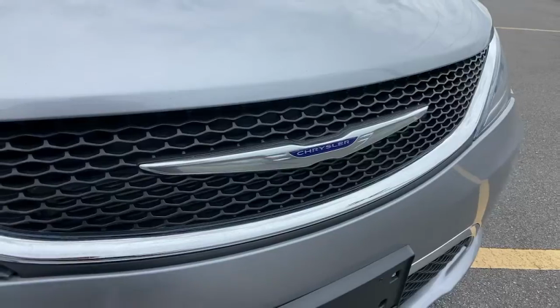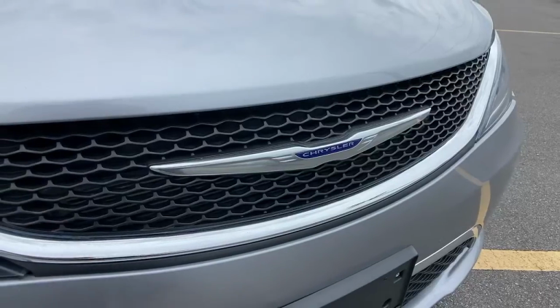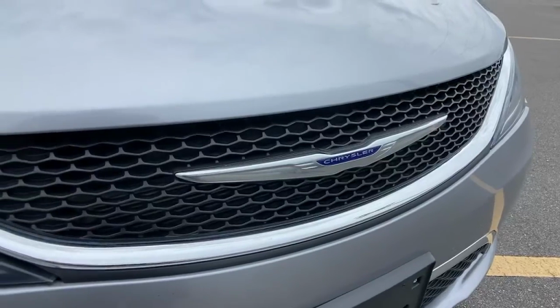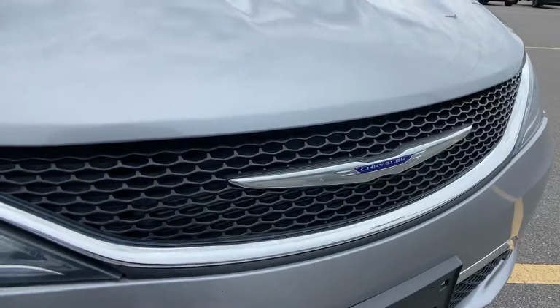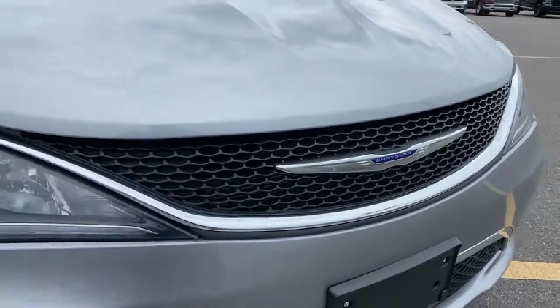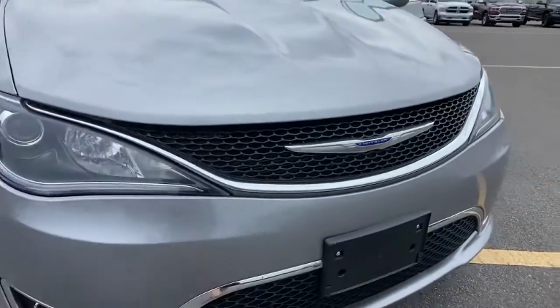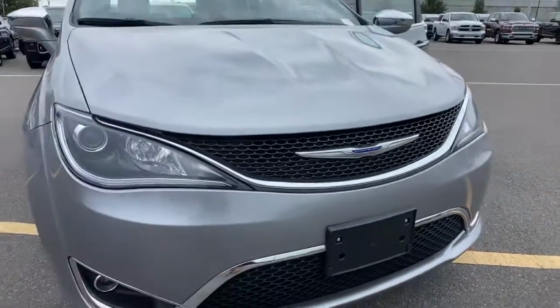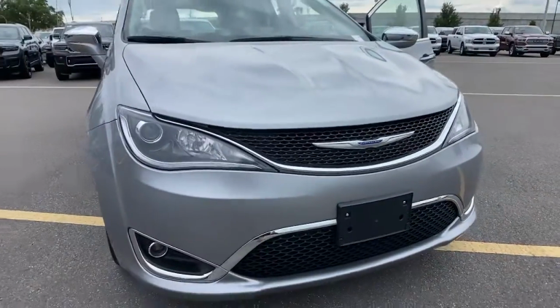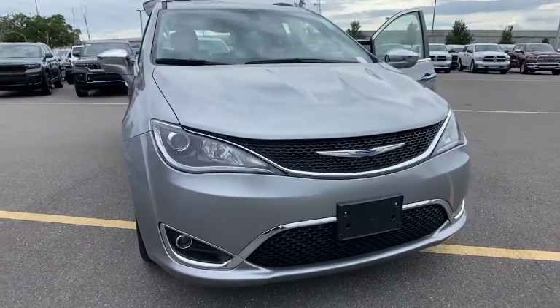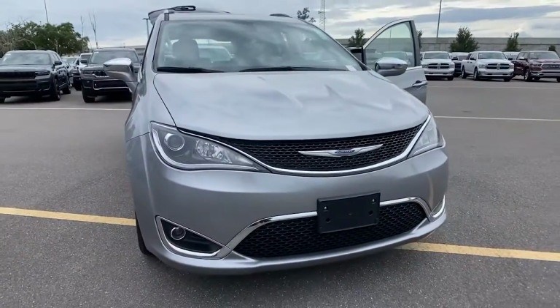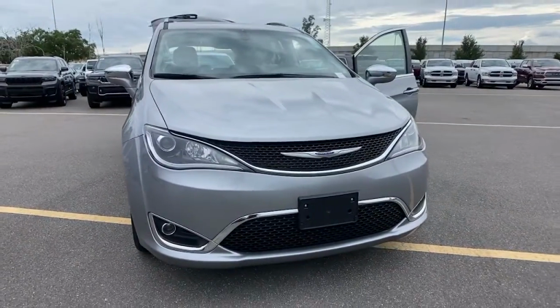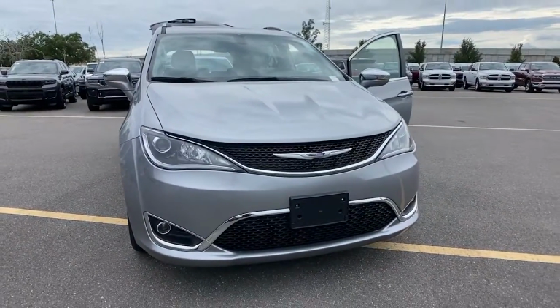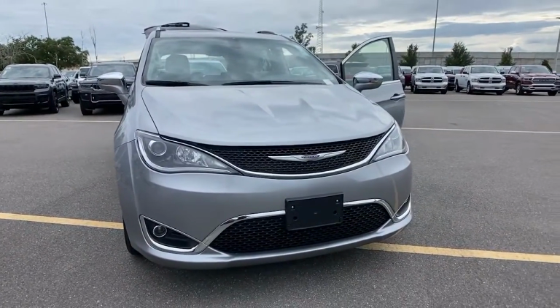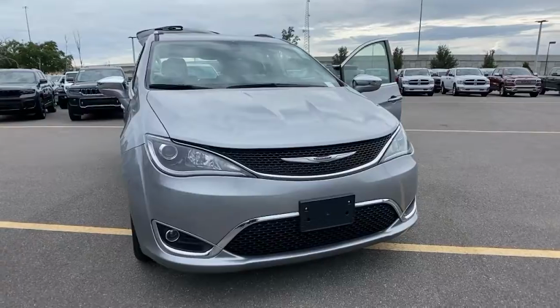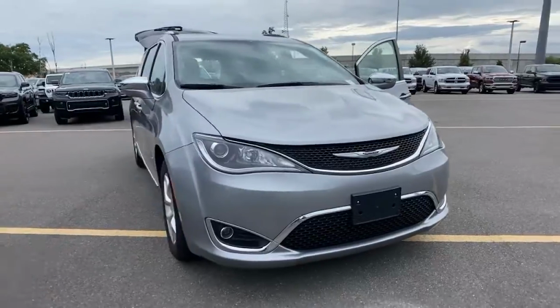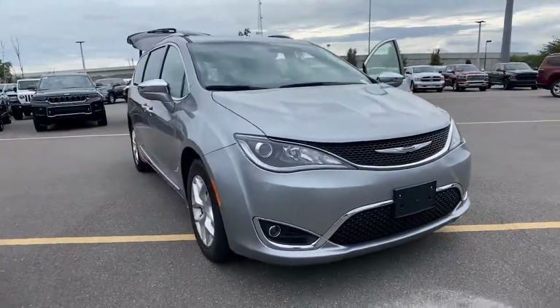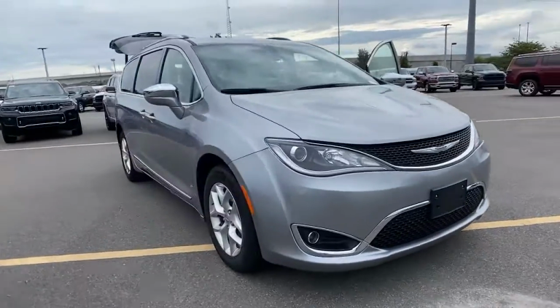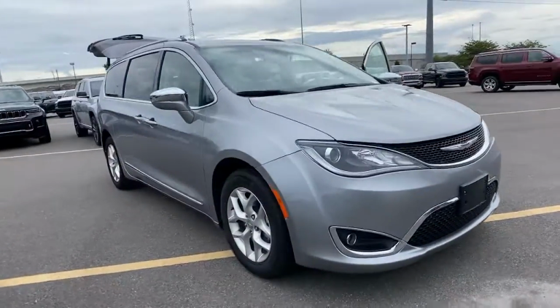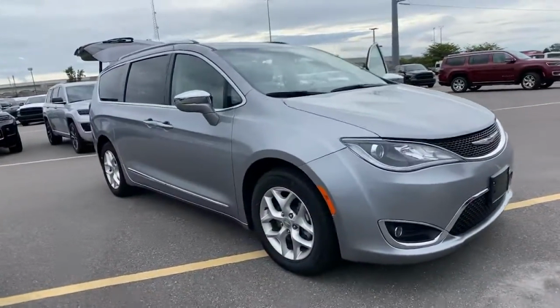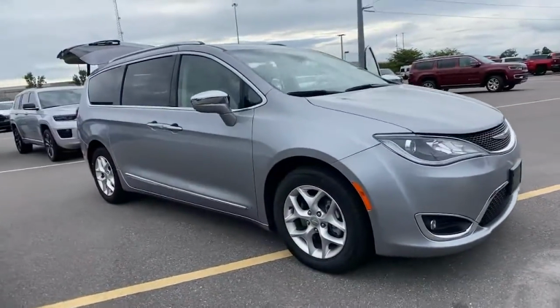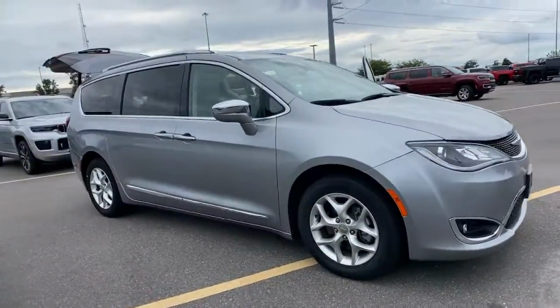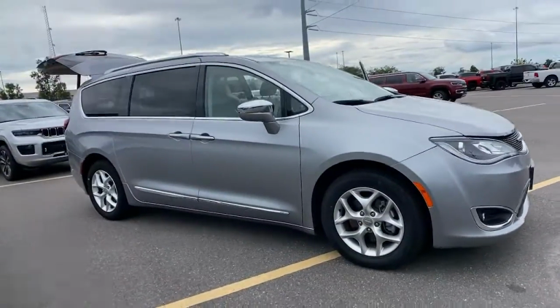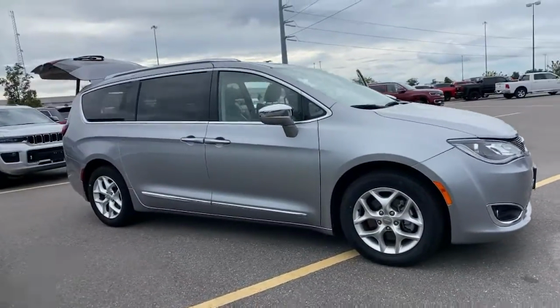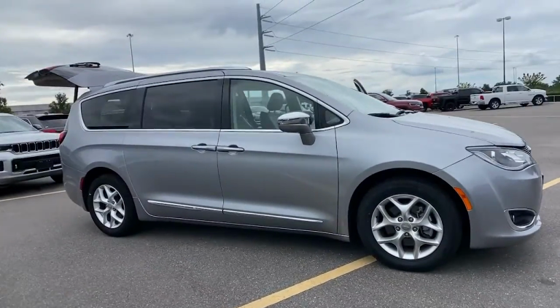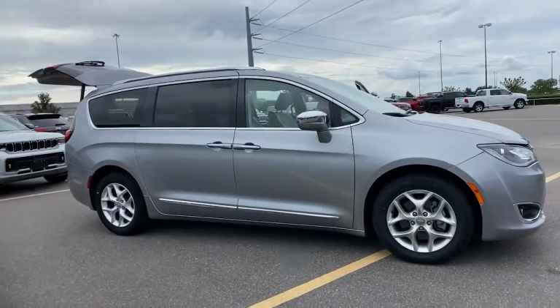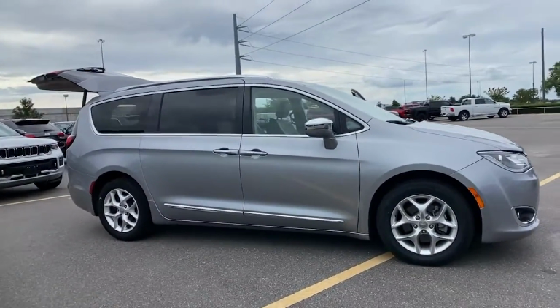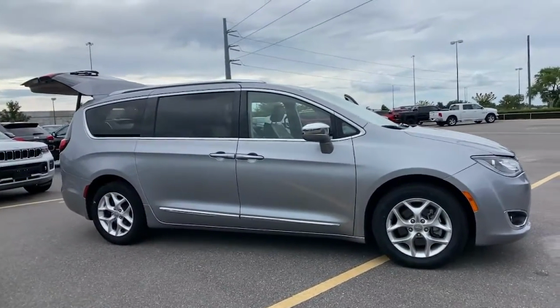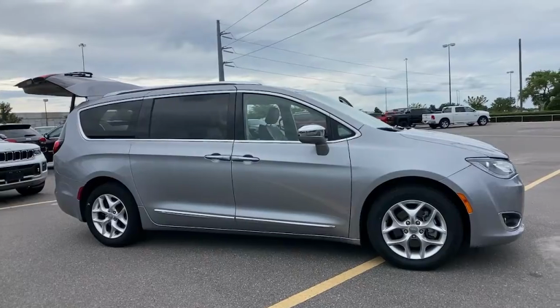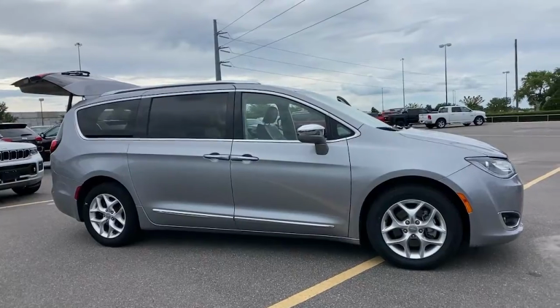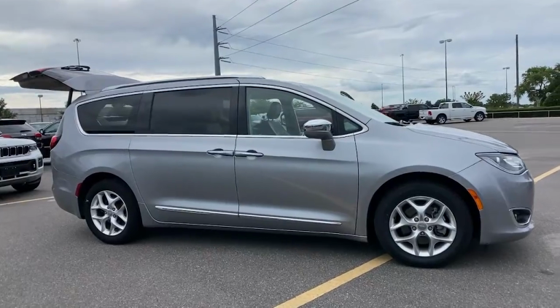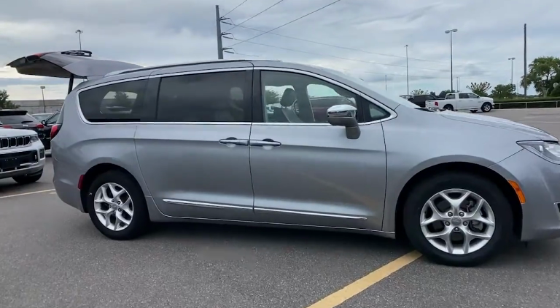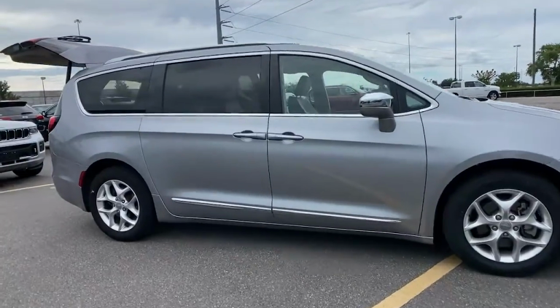Take a moment to check out the 2020 Chrysler Pacifica. This vehicle still has fewer than 60,000 miles on the clock, so it won't last long. The Pacifica is the ideal family hauler.